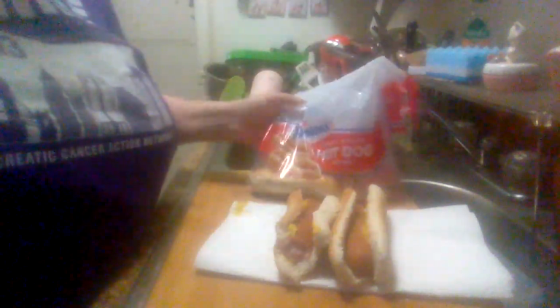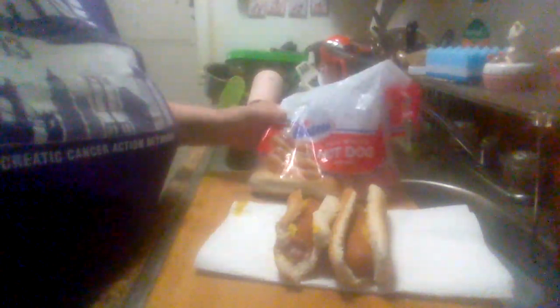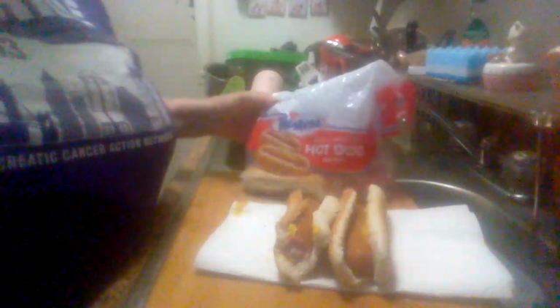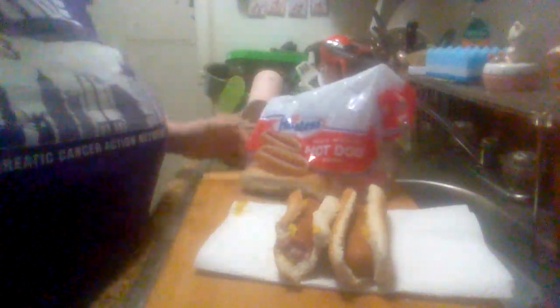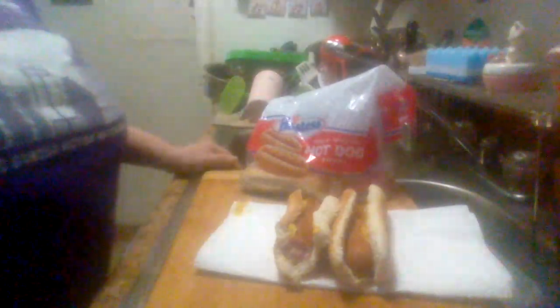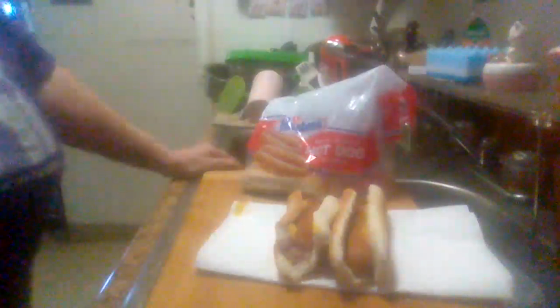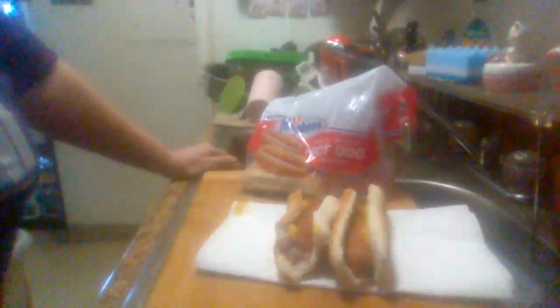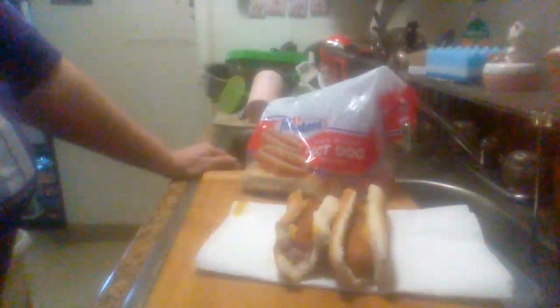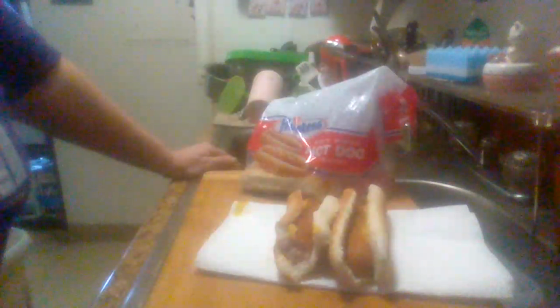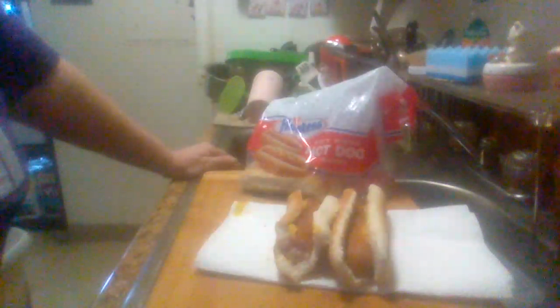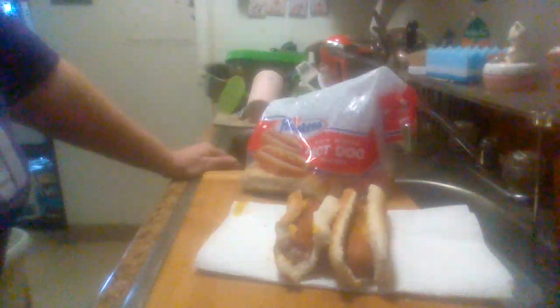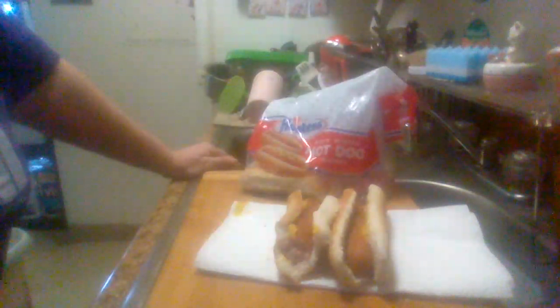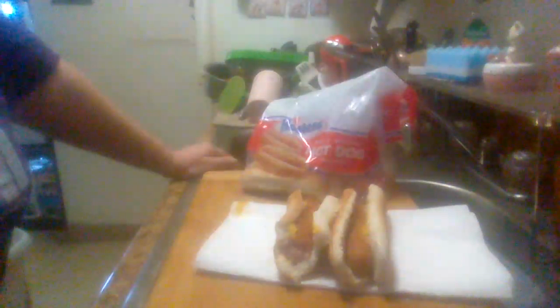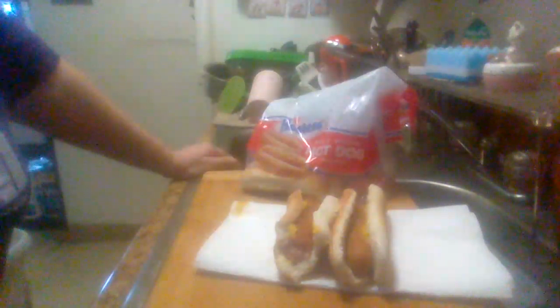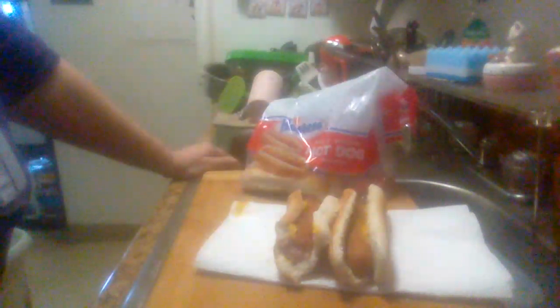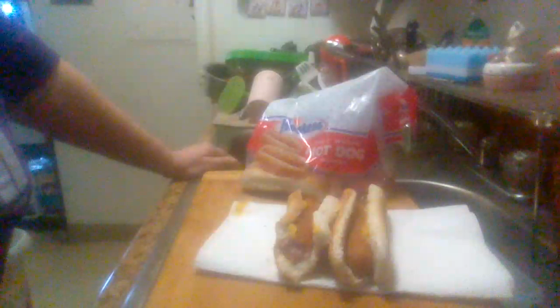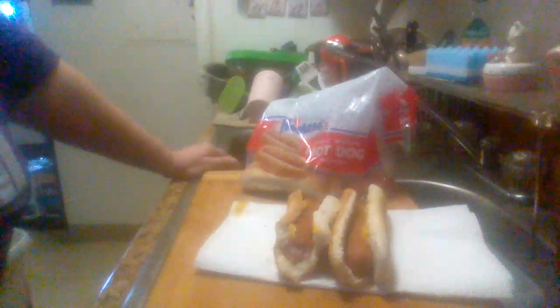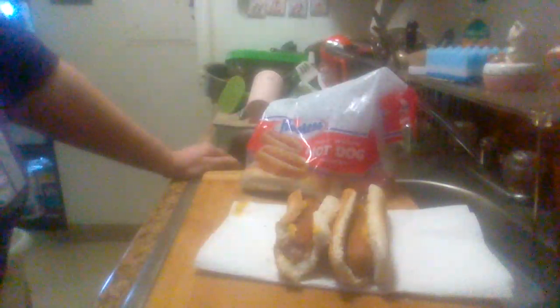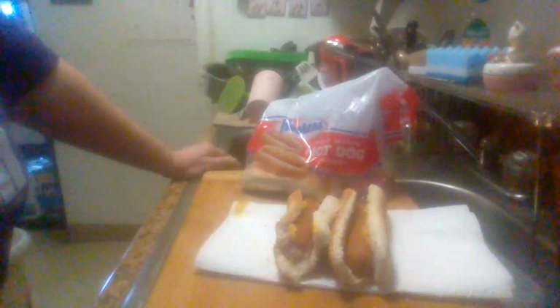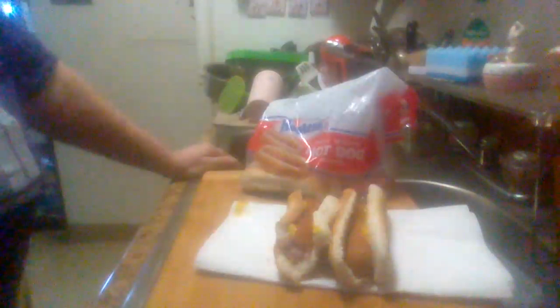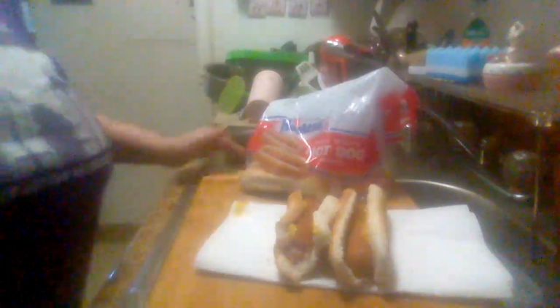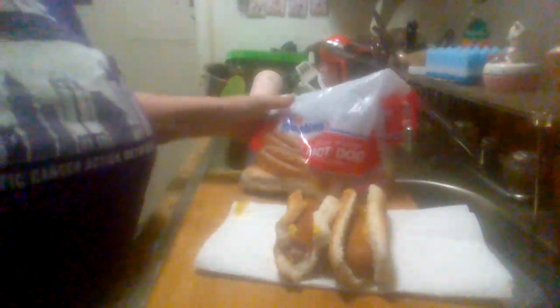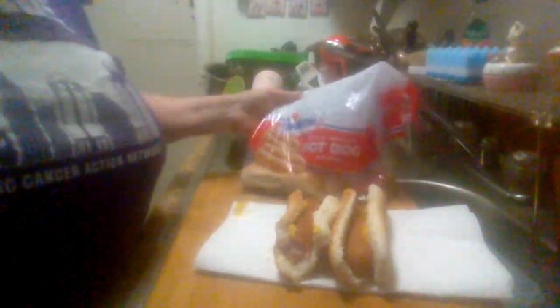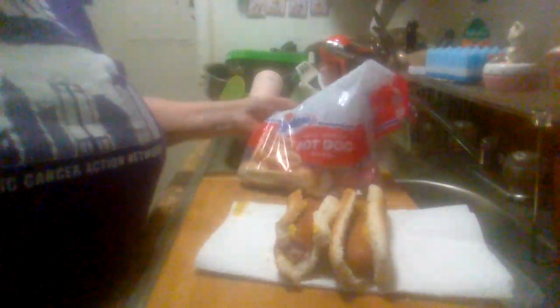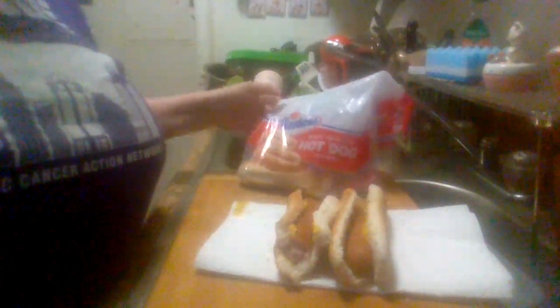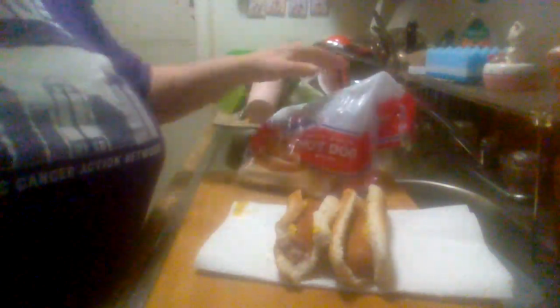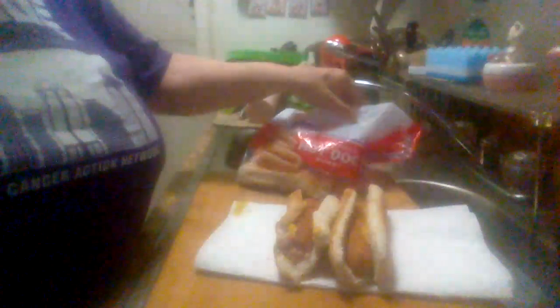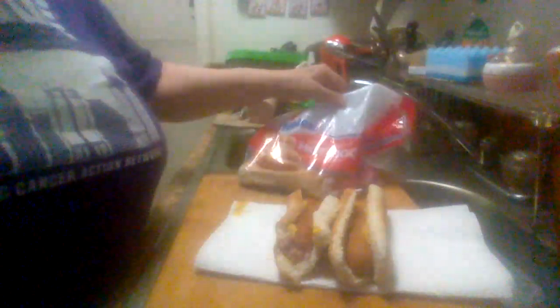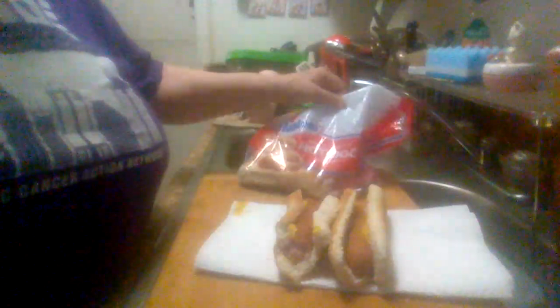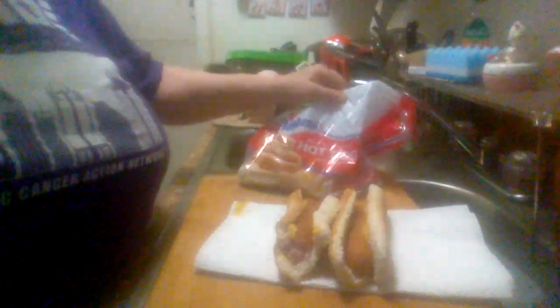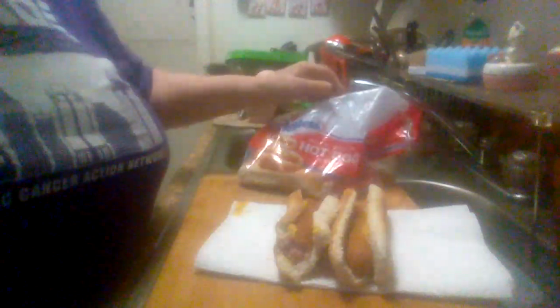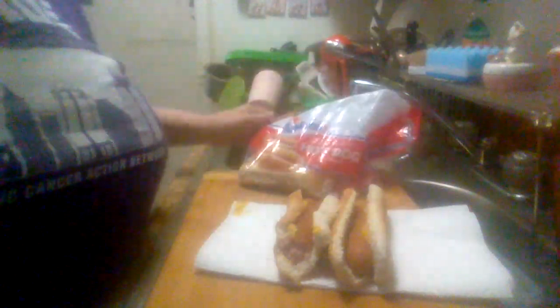But like I said, they're not bad. They pretty much taste like any hot dog buns you're going to find out there in the store. This is the Hostess Soft White Hot Dog Buns.